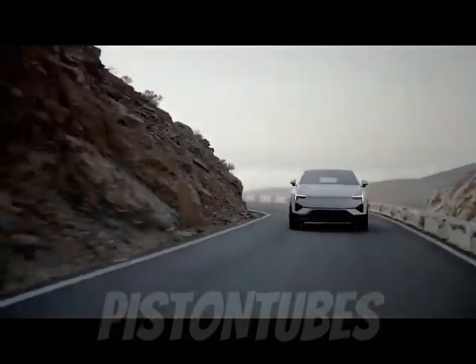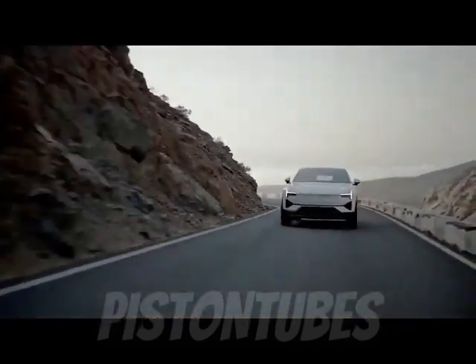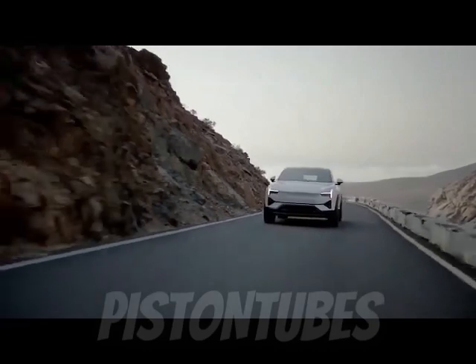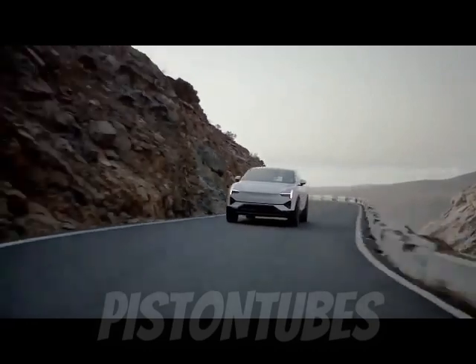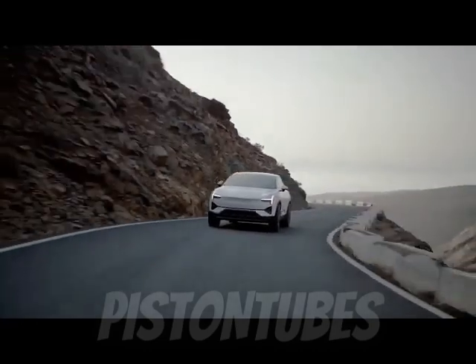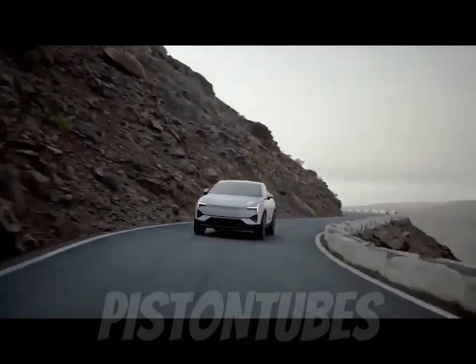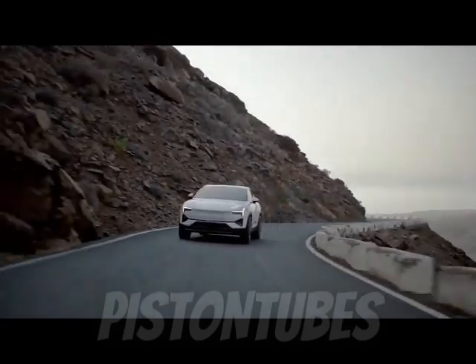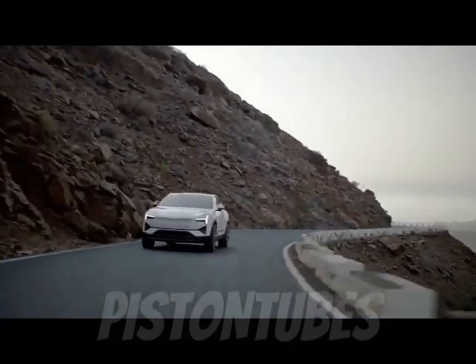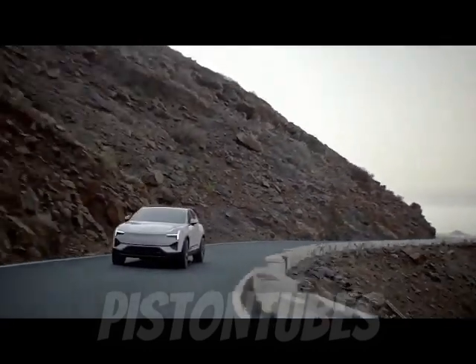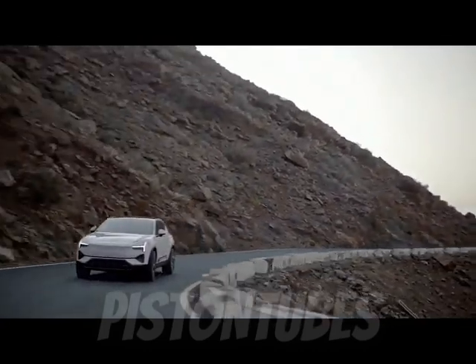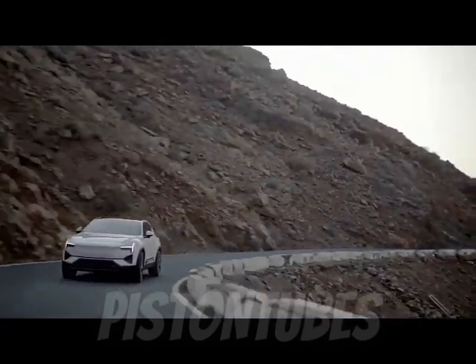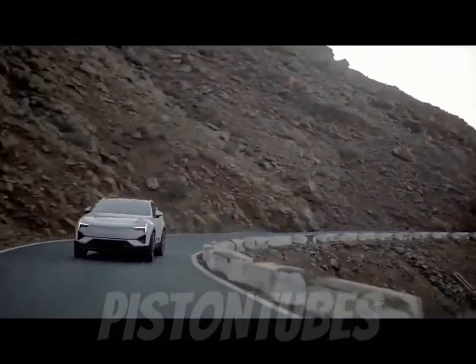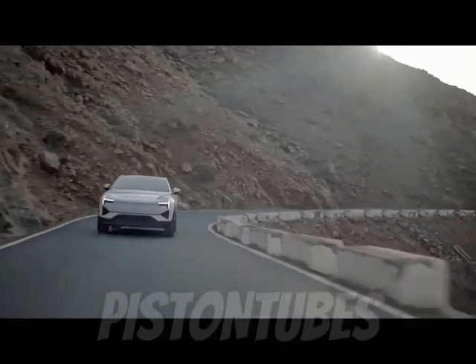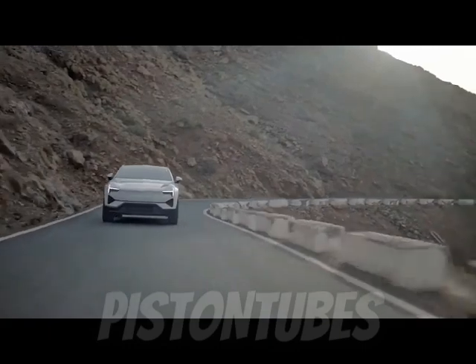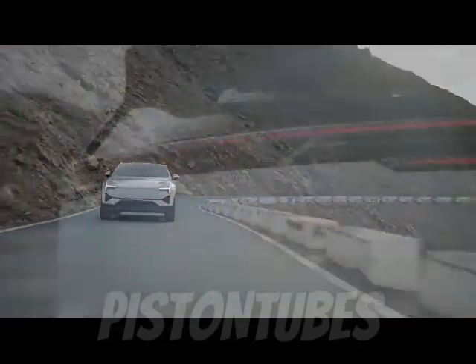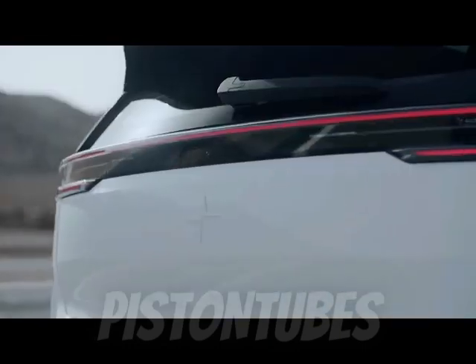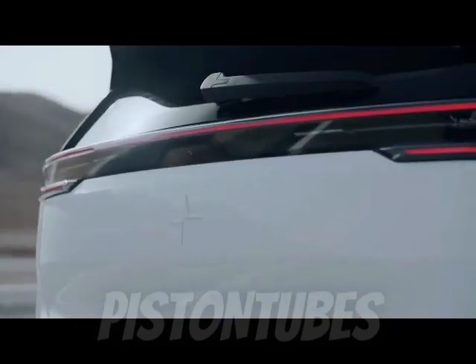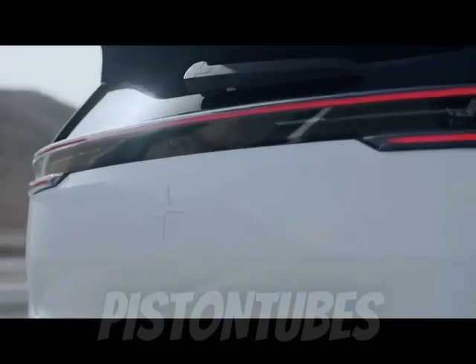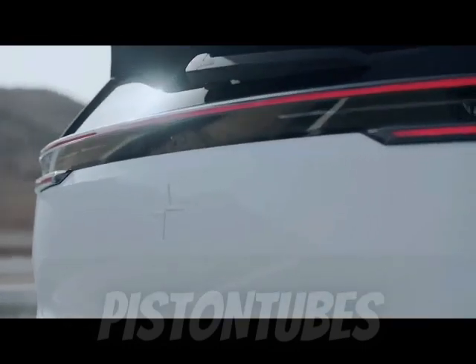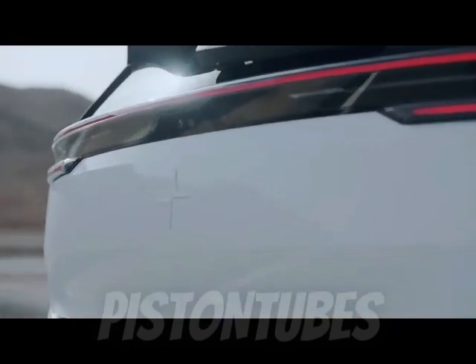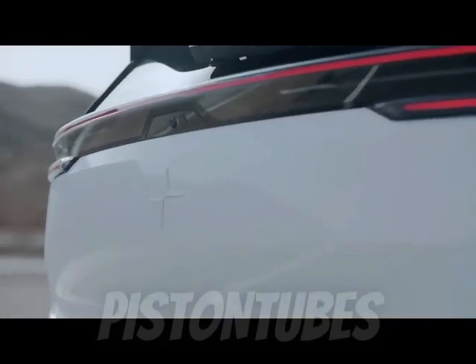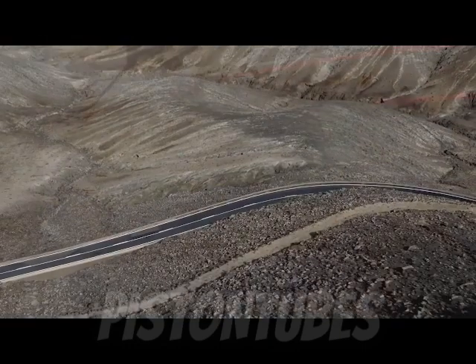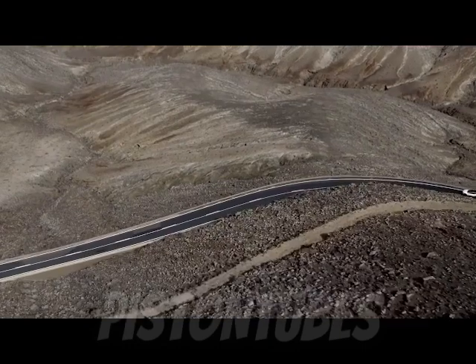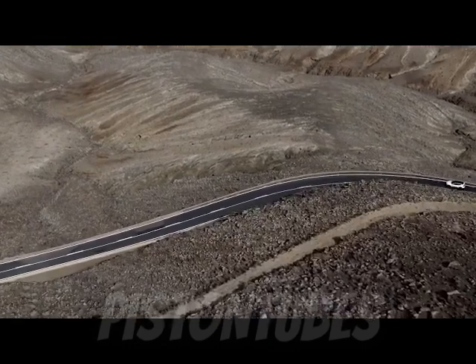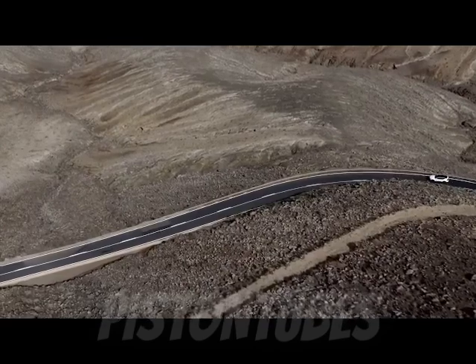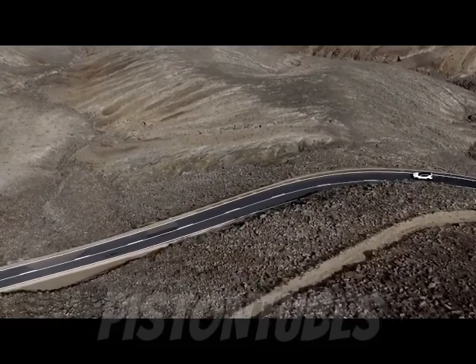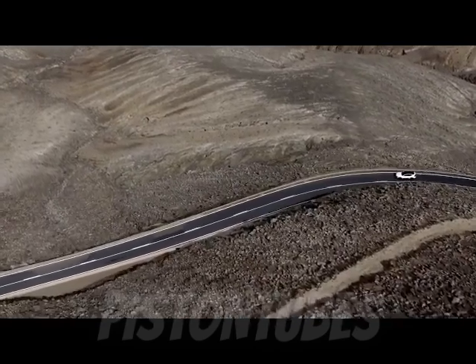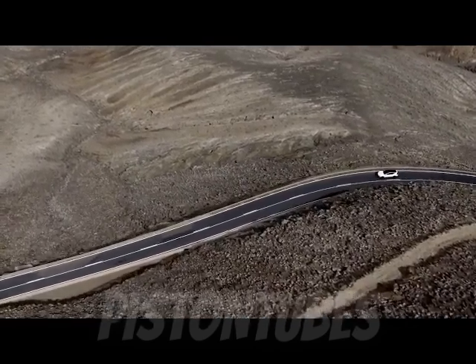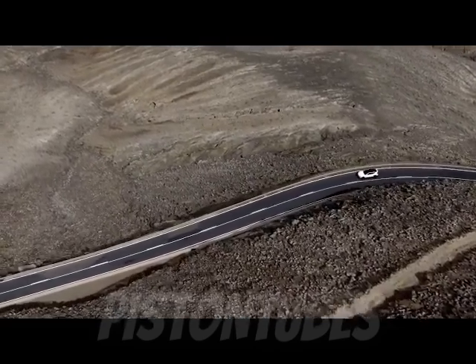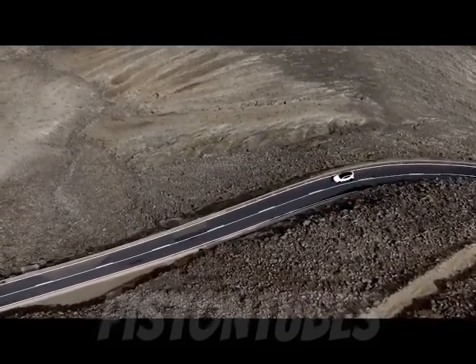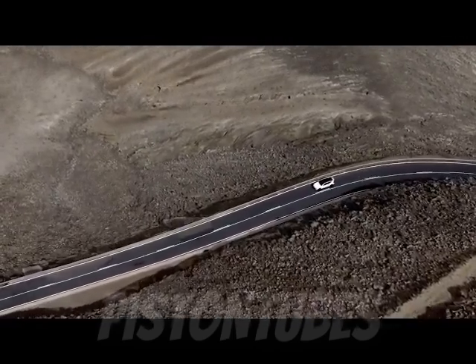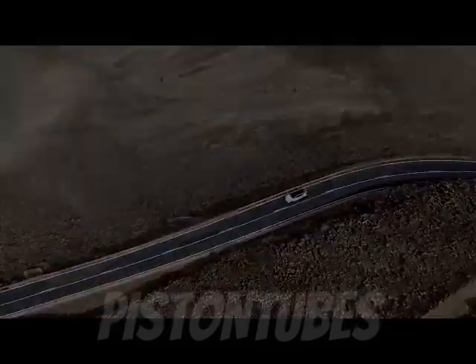Every 3 will come with an adaptive suspension system with active dampers, but the performance package includes a sport-tuned version of the suspension. When we get a chance, we'll take the new Polestar 3 for a test drive and update the story with driving impressions.